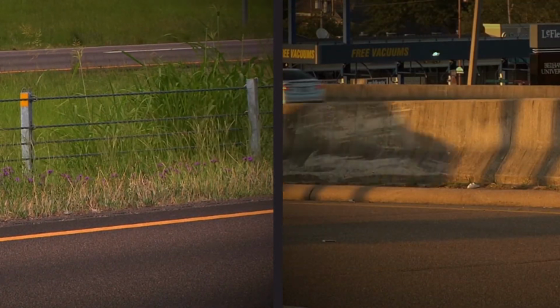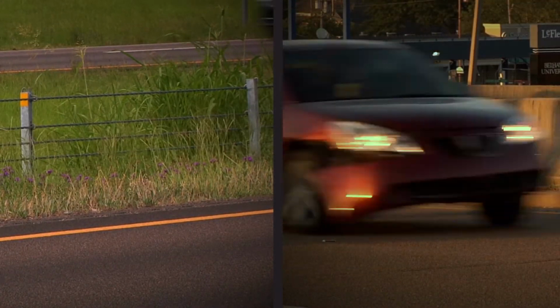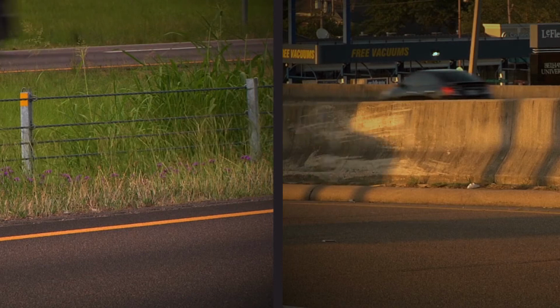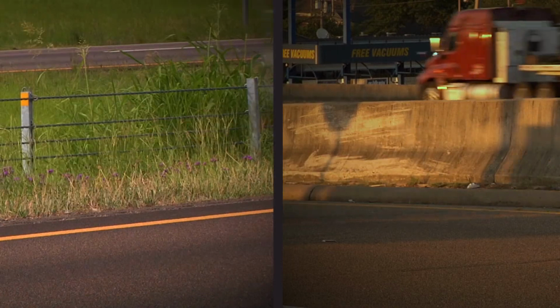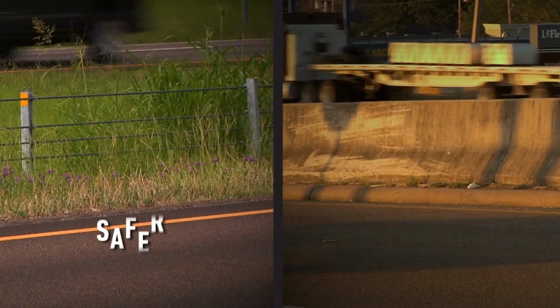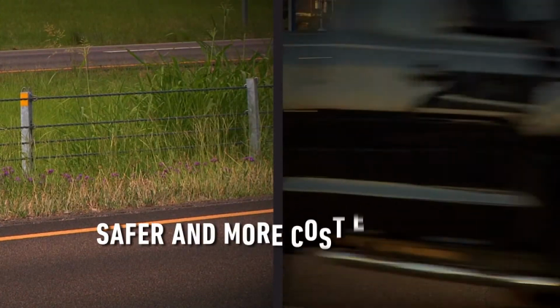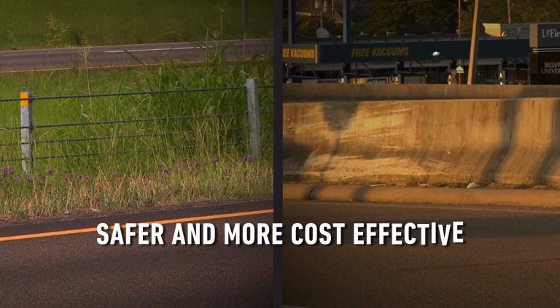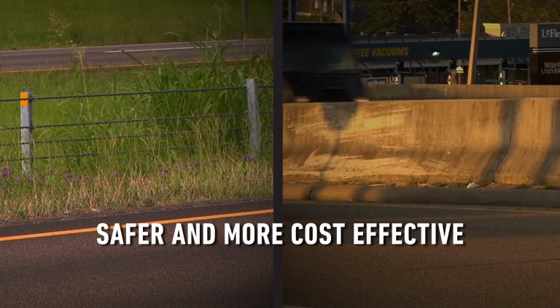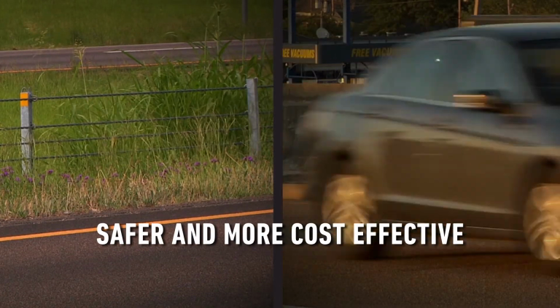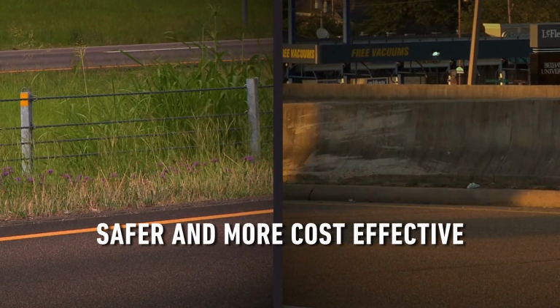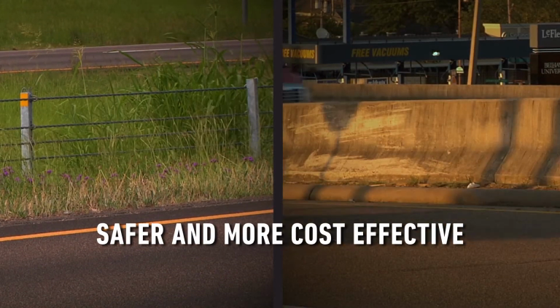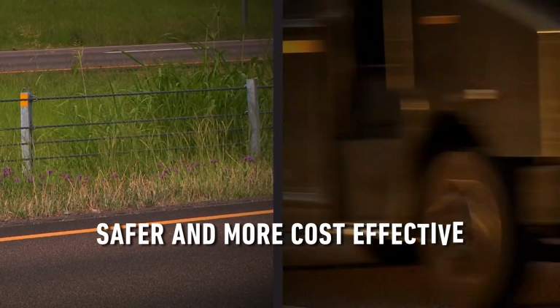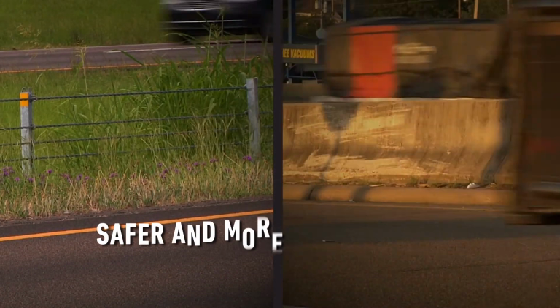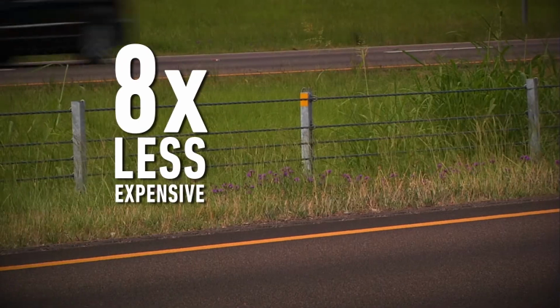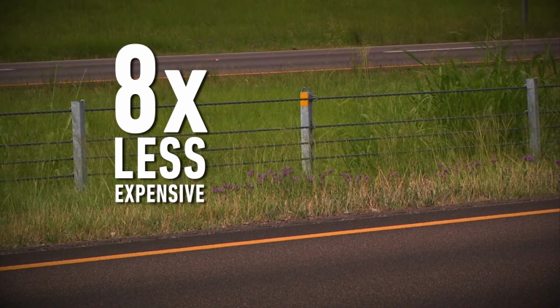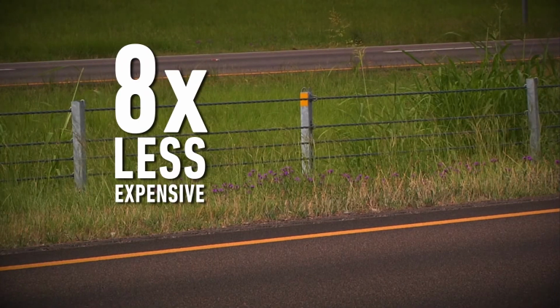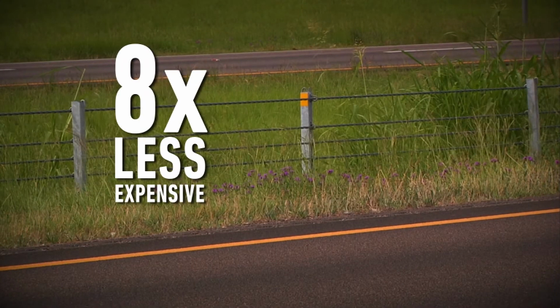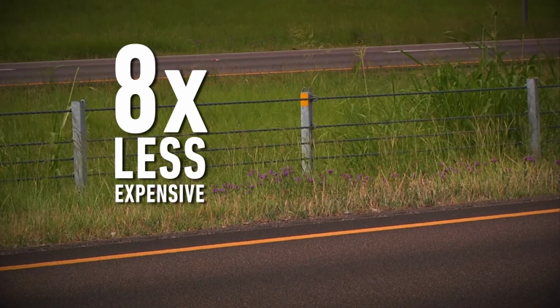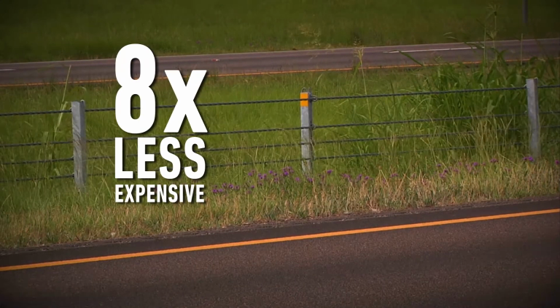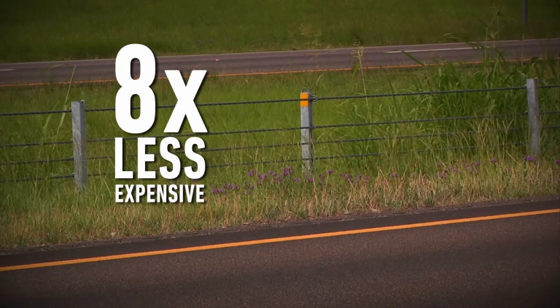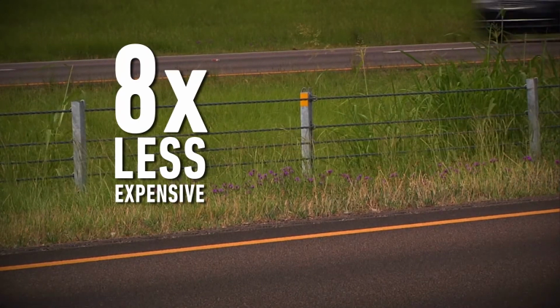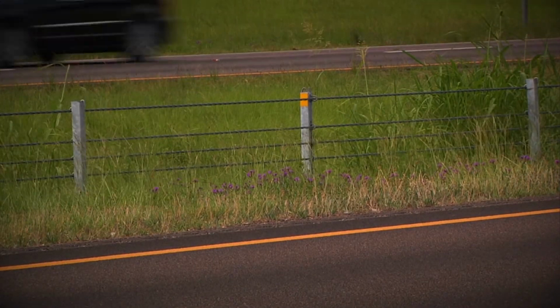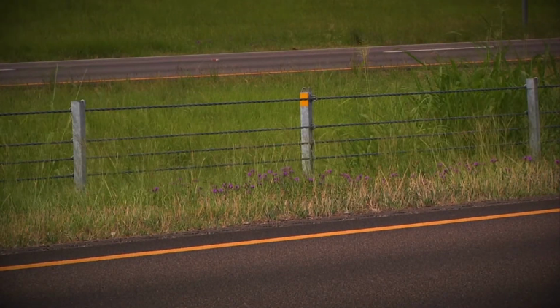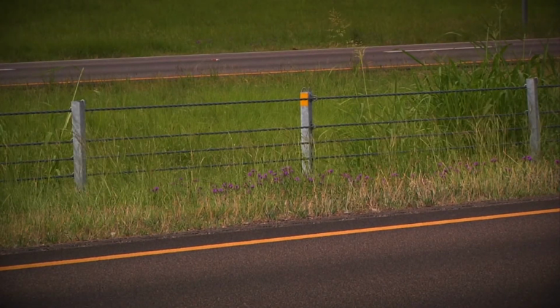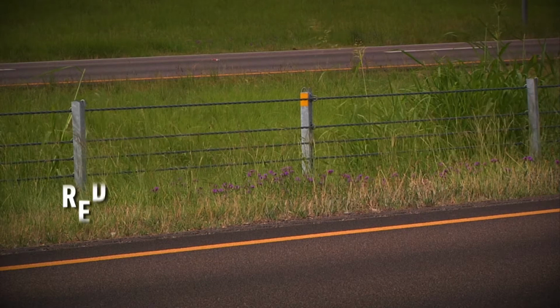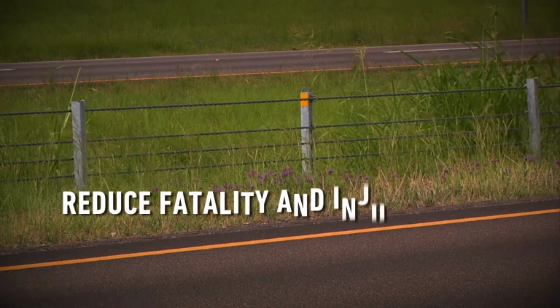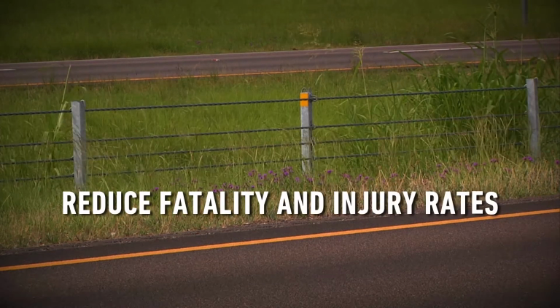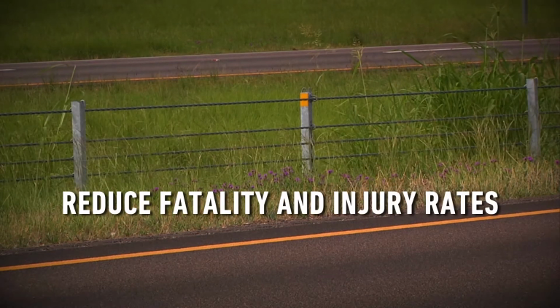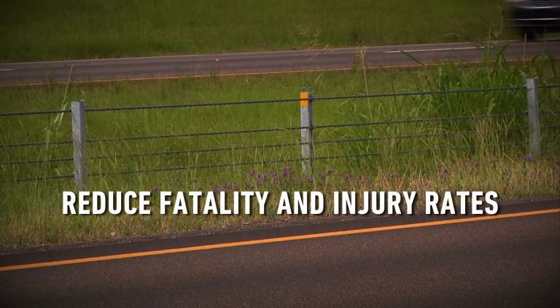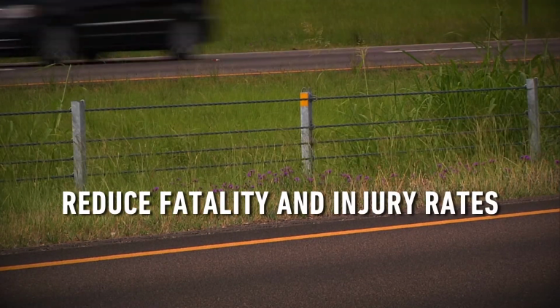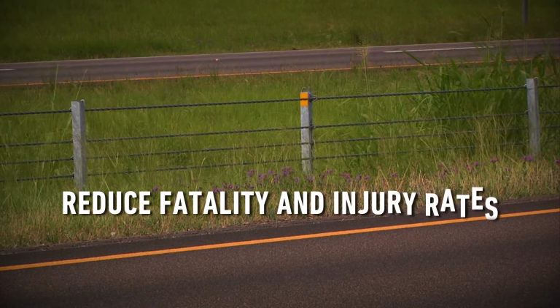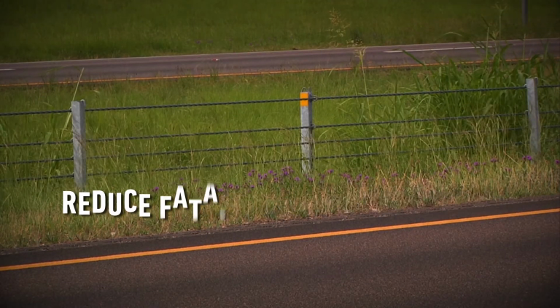Studies have shown that cable barriers are more effective and safer than a concrete median barrier and are eight times less expensive, saving taxpayer dollars. Installing median cable barriers can help reduce fatality and injury crashes in Mississippi.